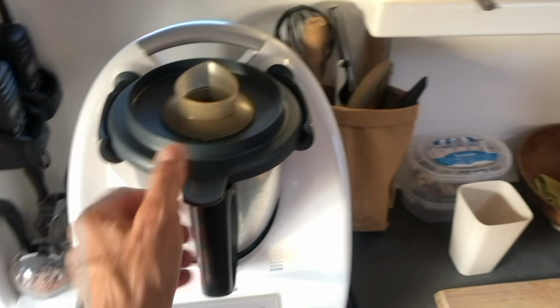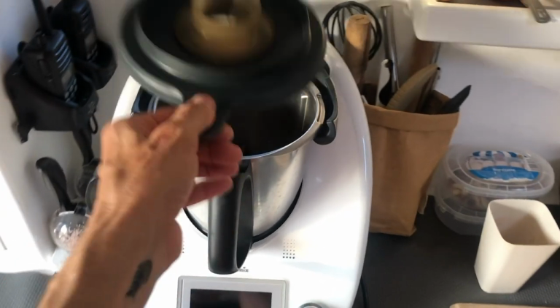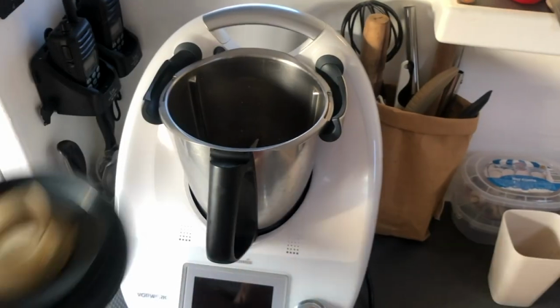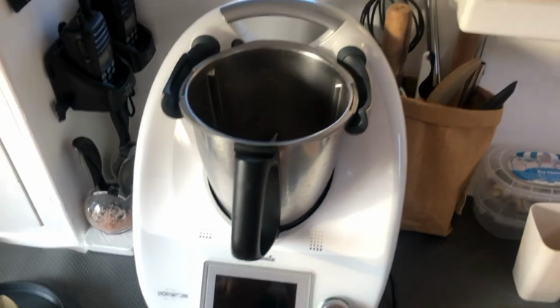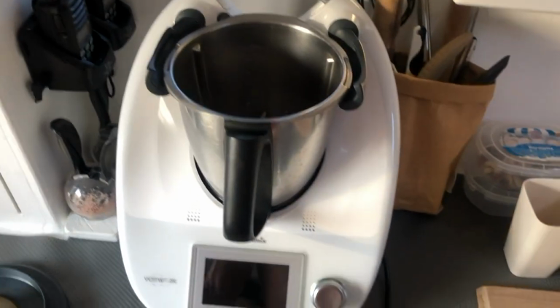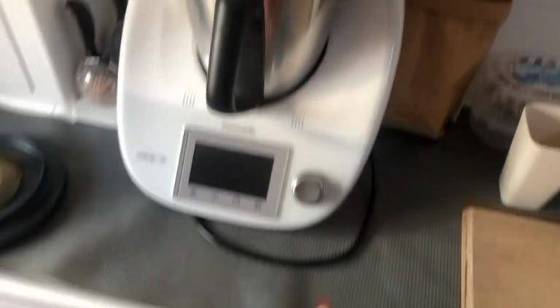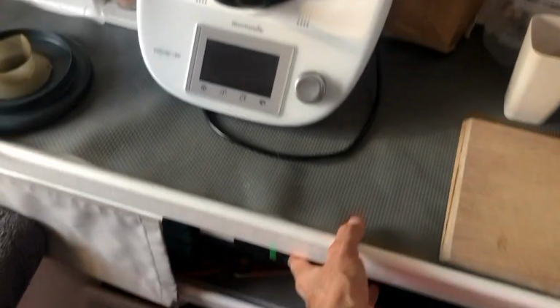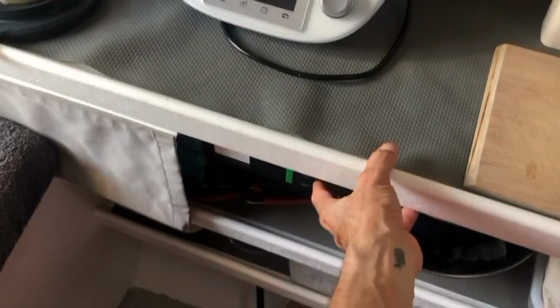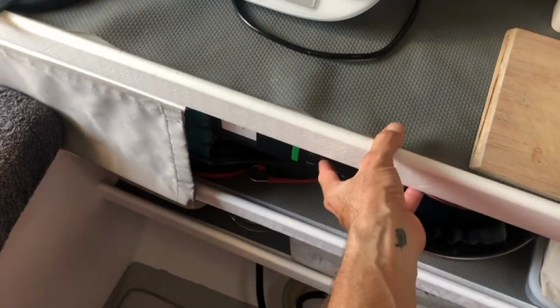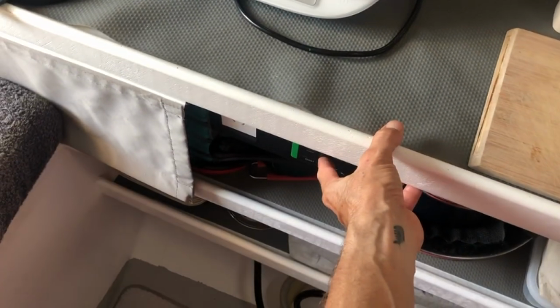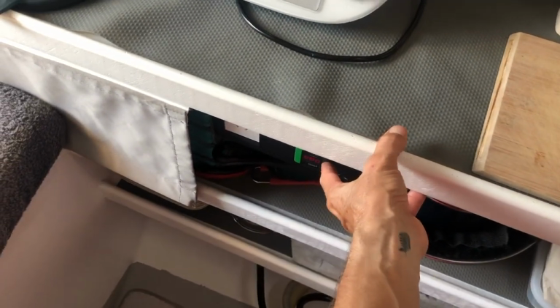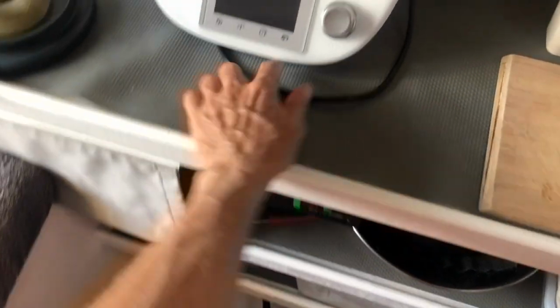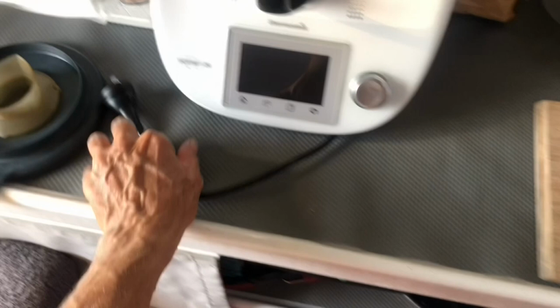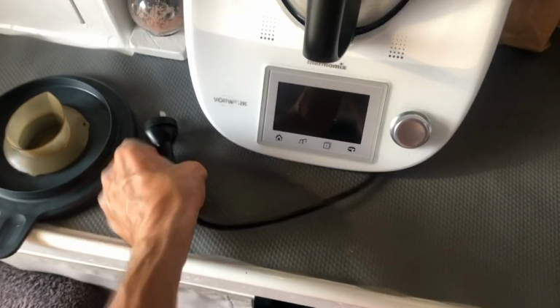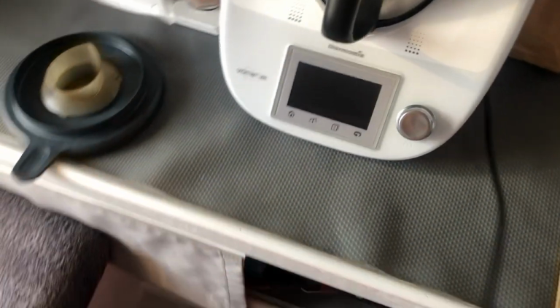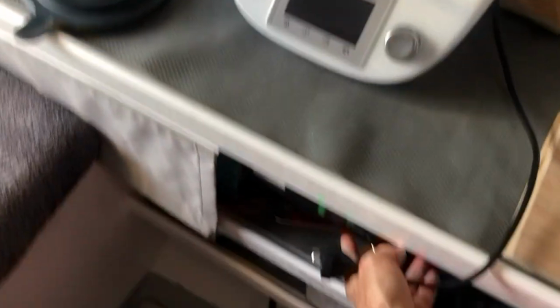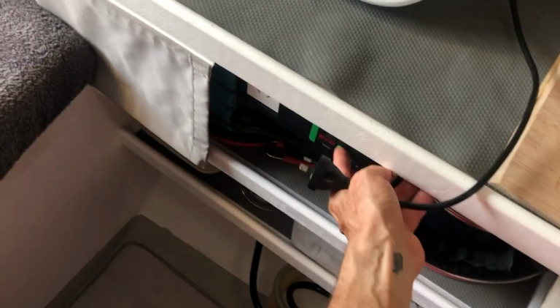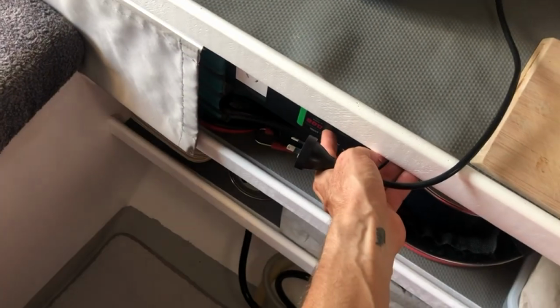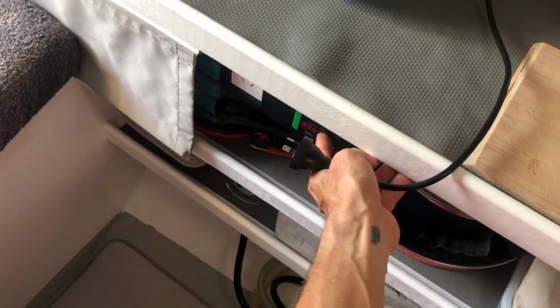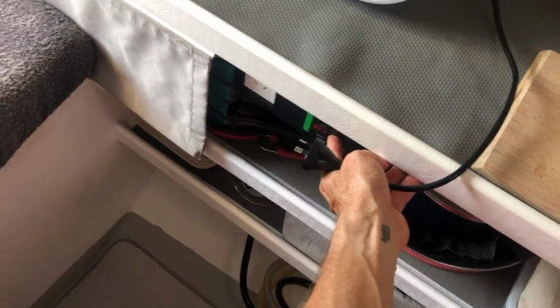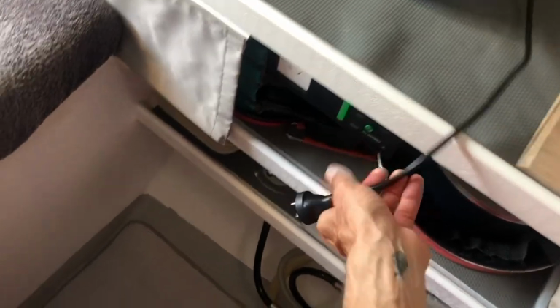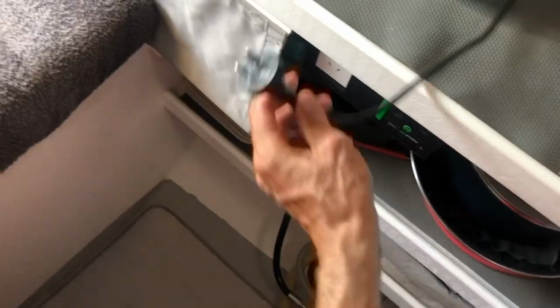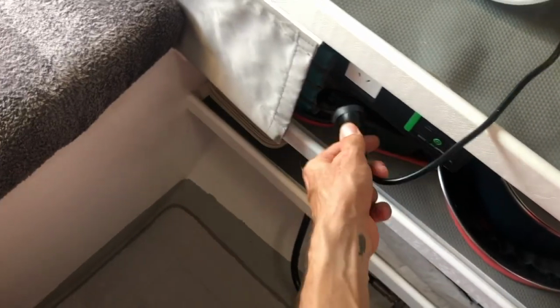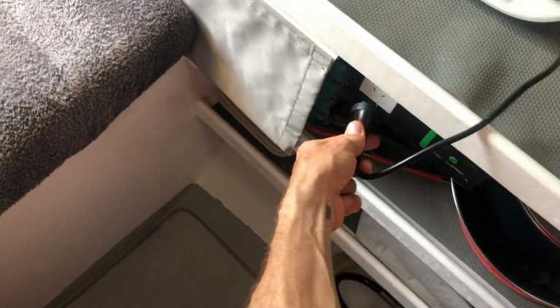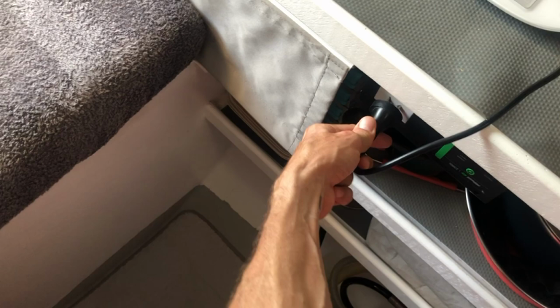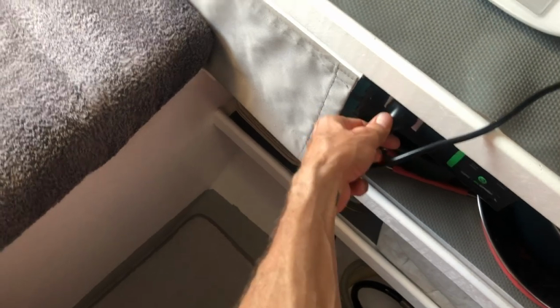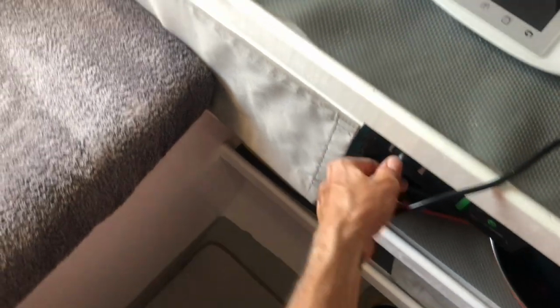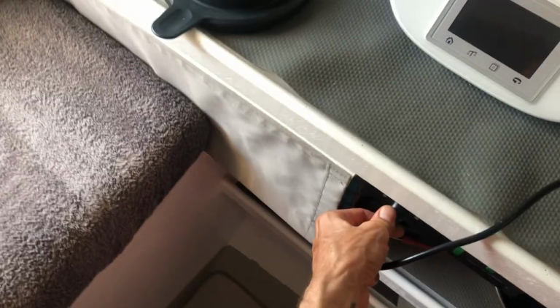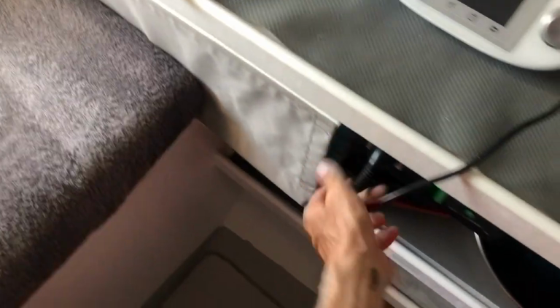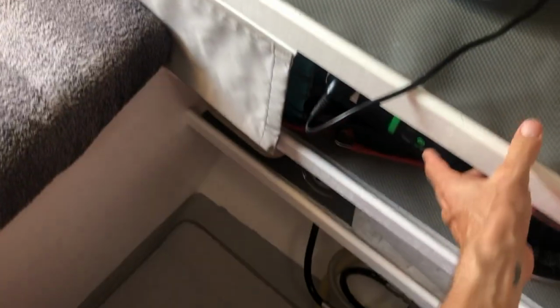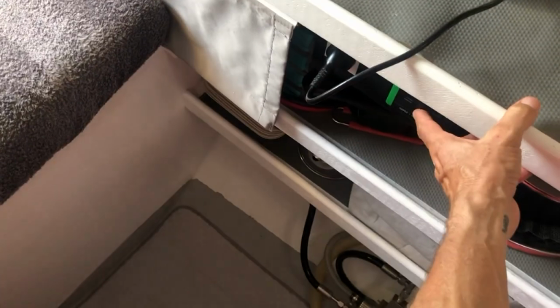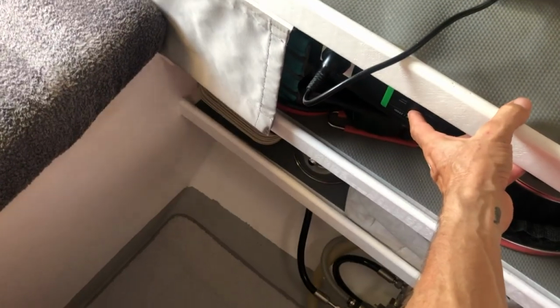I get the Thermomix. I'll turn on the inverter — actually I'll turn it off because I like to plug the Thermomix in first before I turn the inverter on.